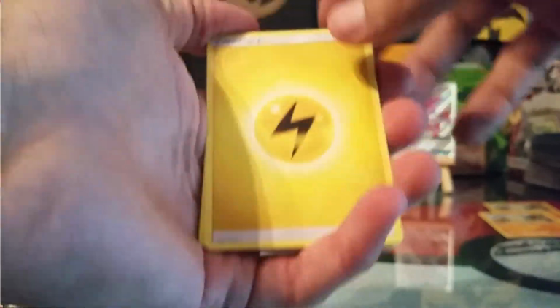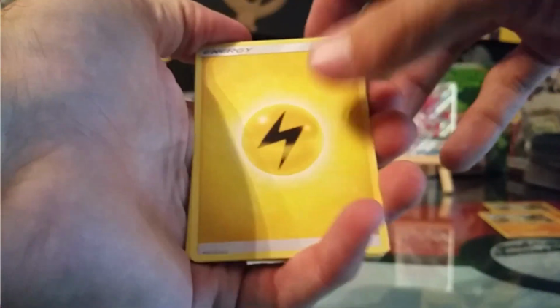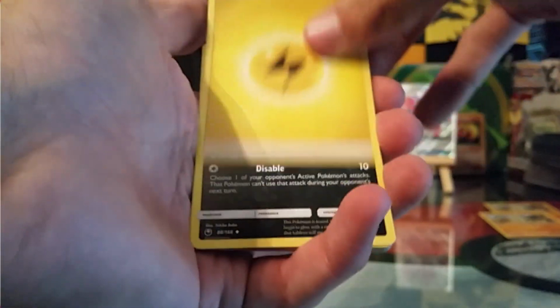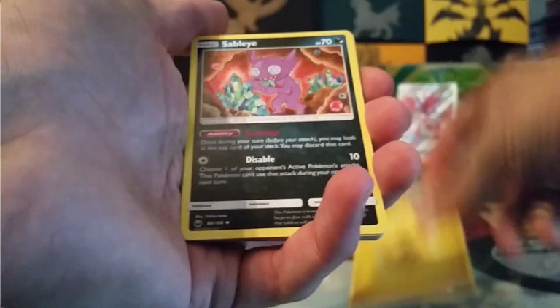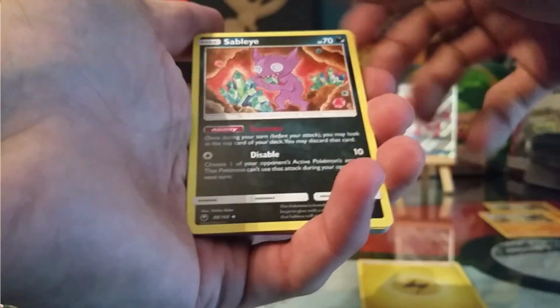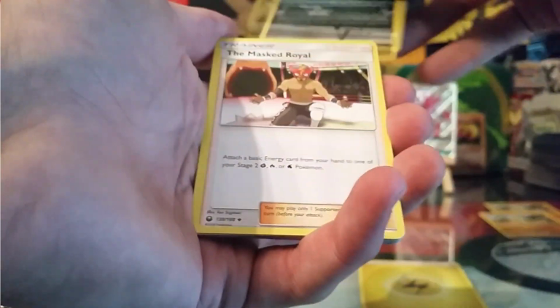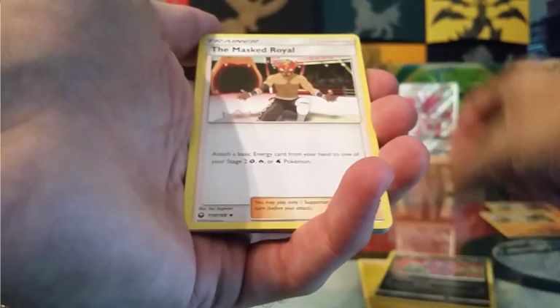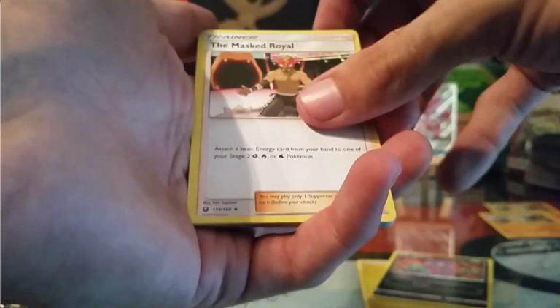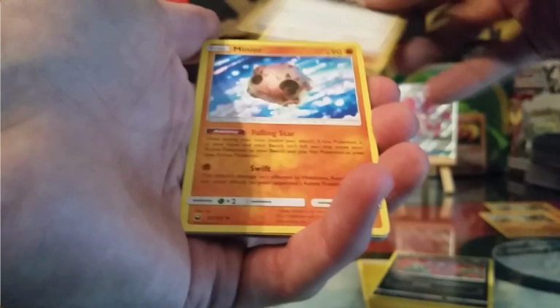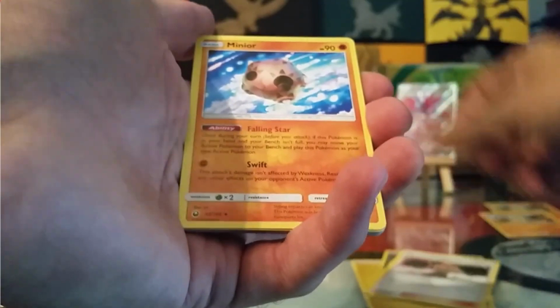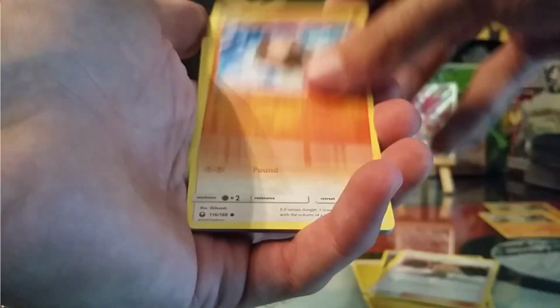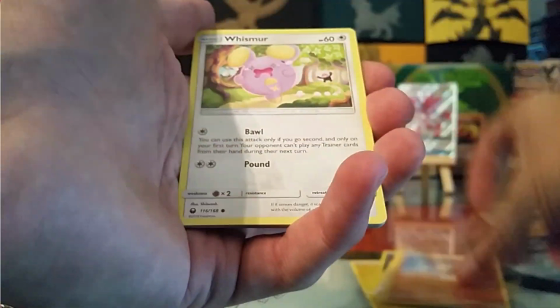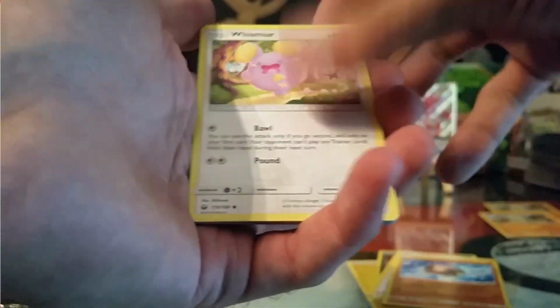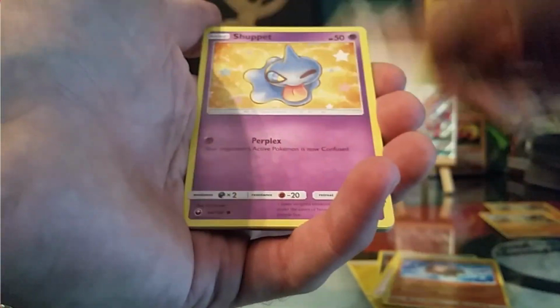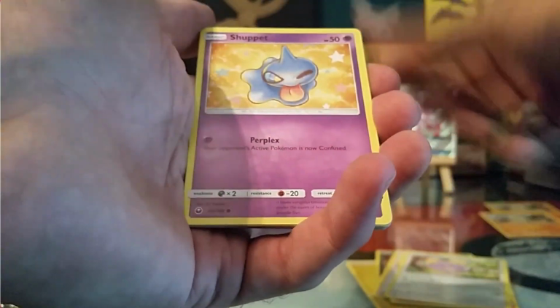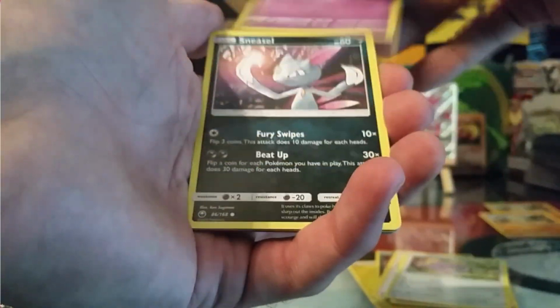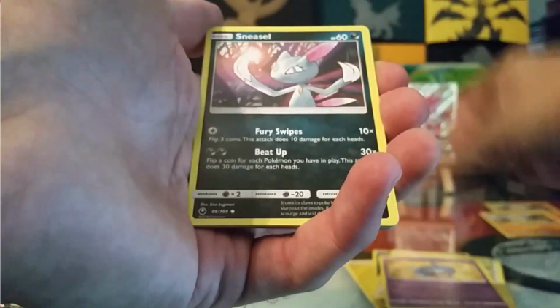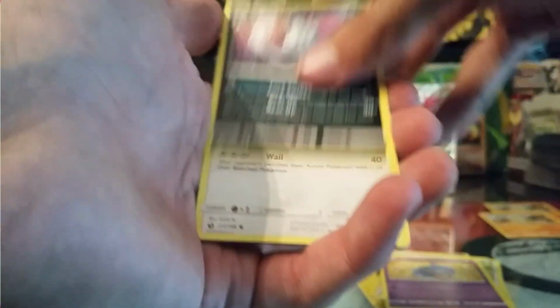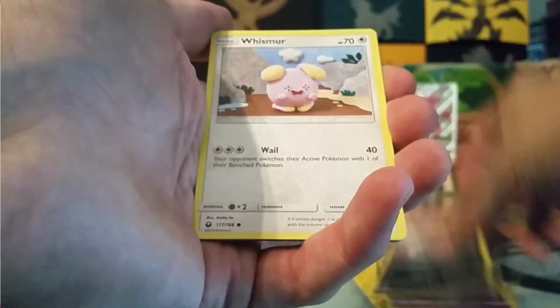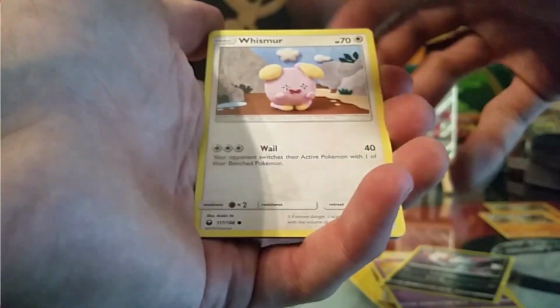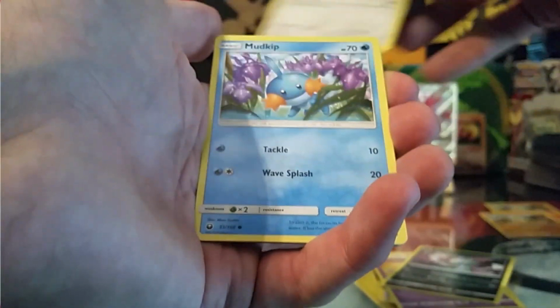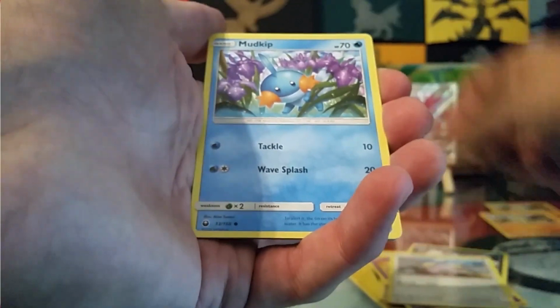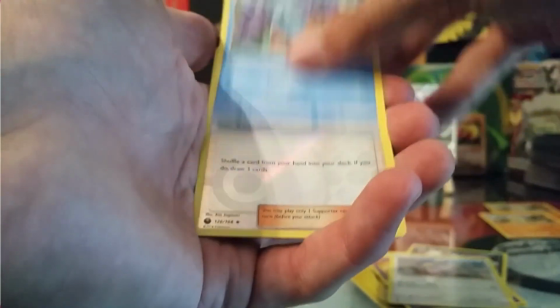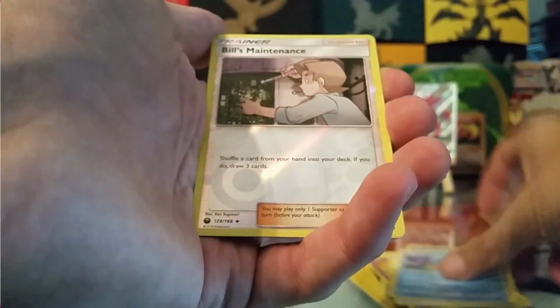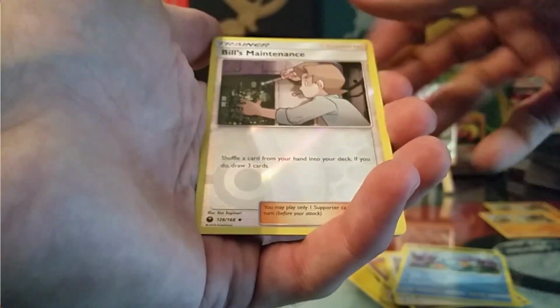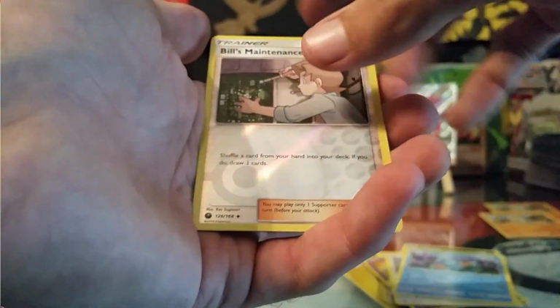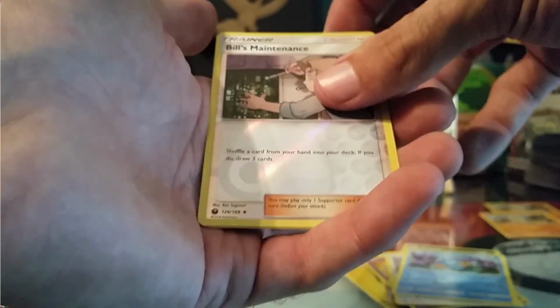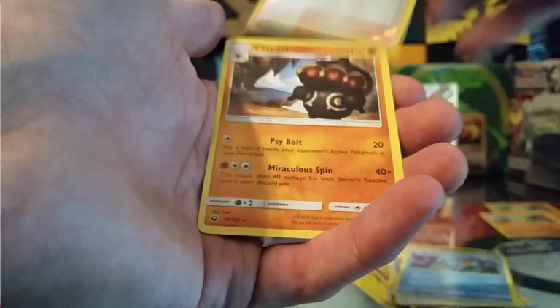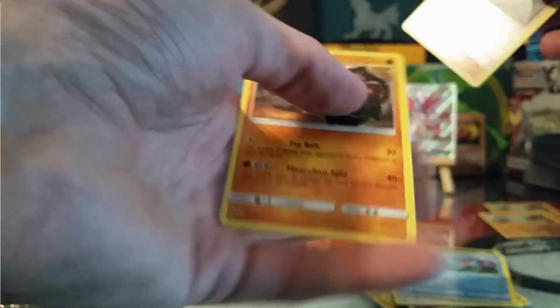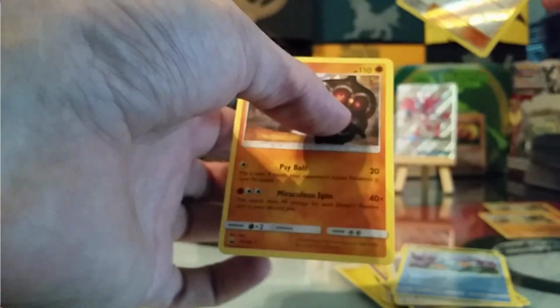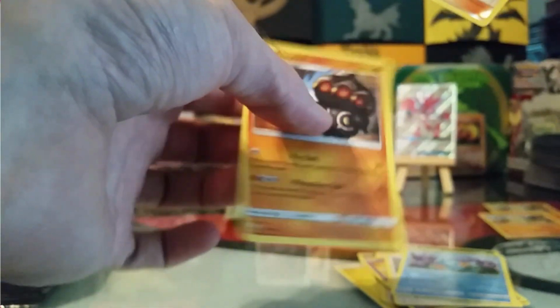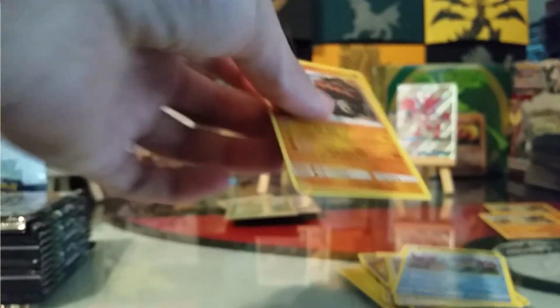Lightning Energy, Sableye, Master Ball, Minun, Whismur, Shuppet, Sneasel, Whismur, Mudkip, Reverse Bill's Maintenance, and a non-holo Clayol.